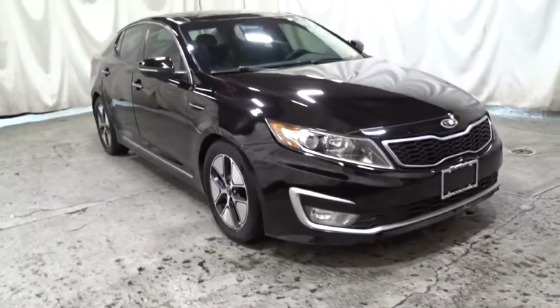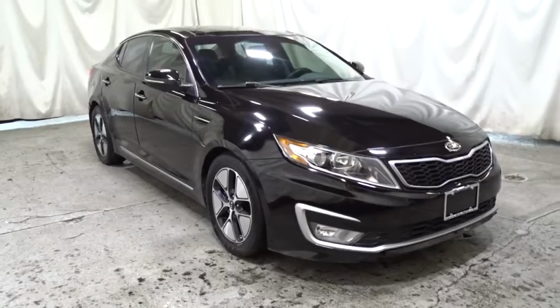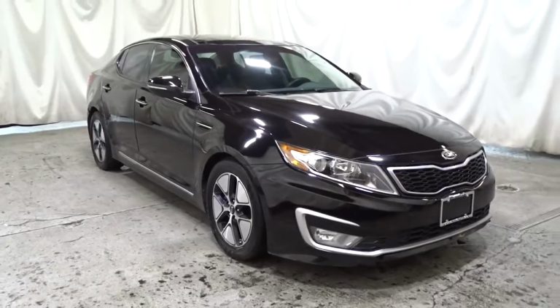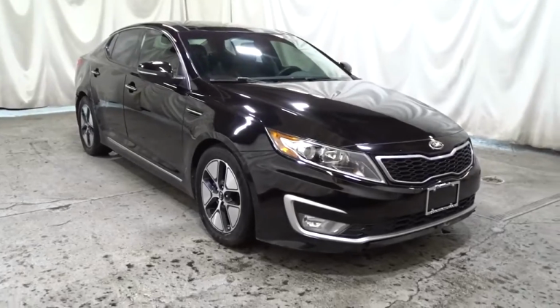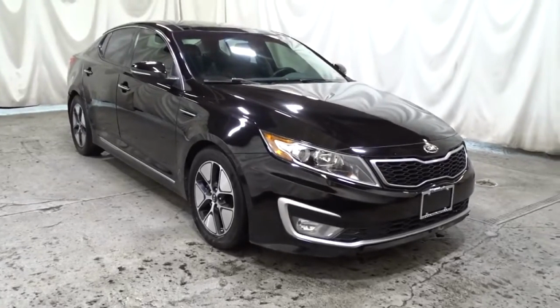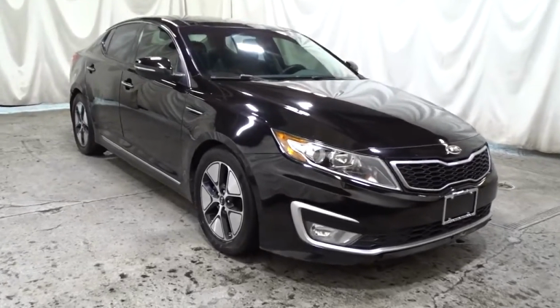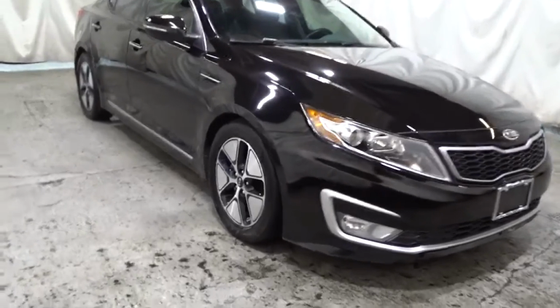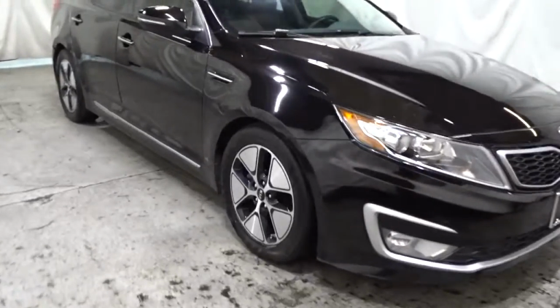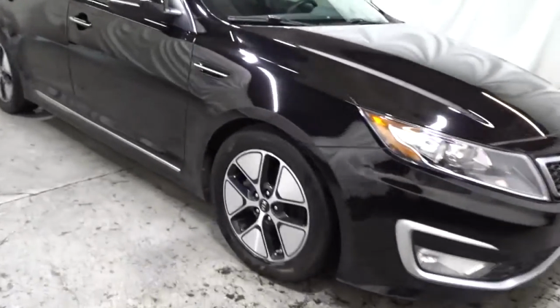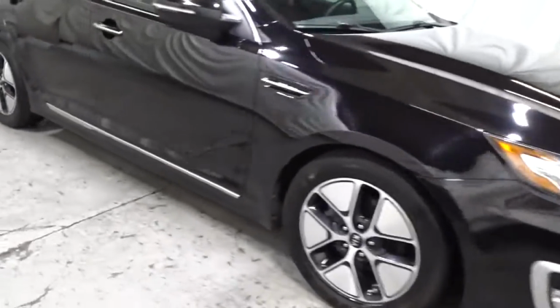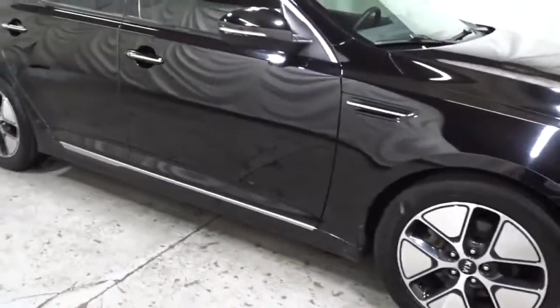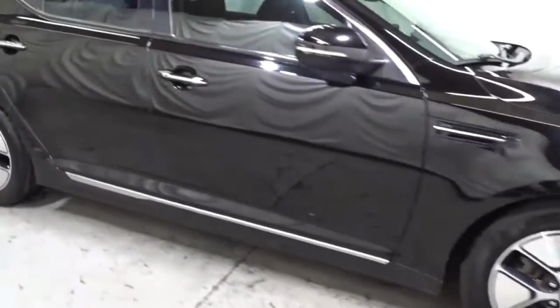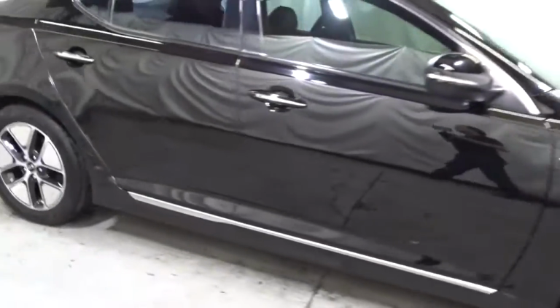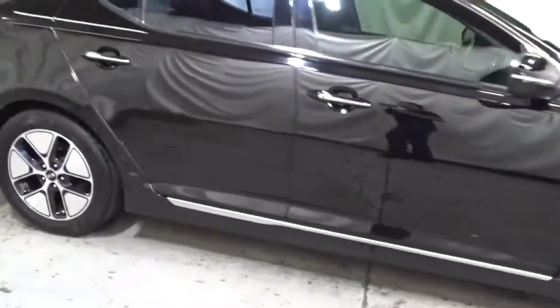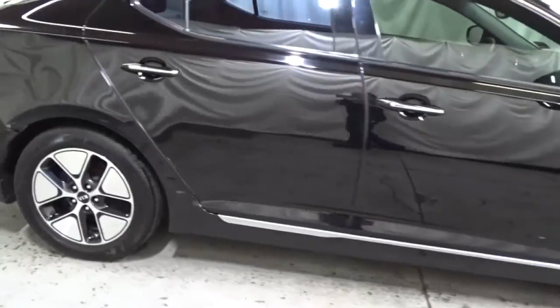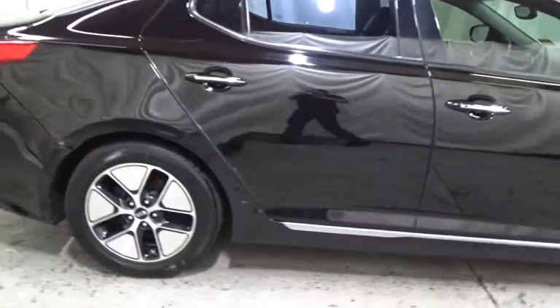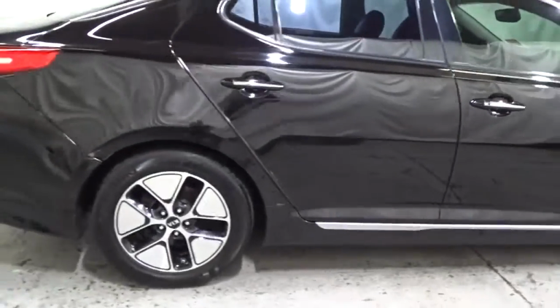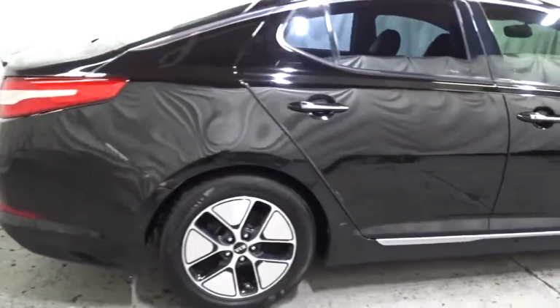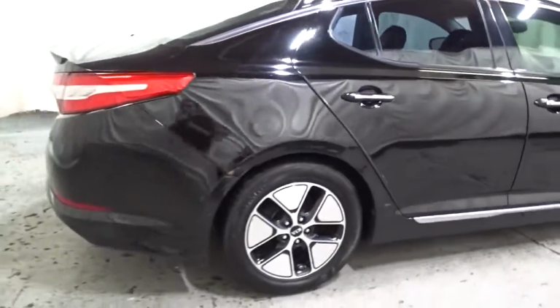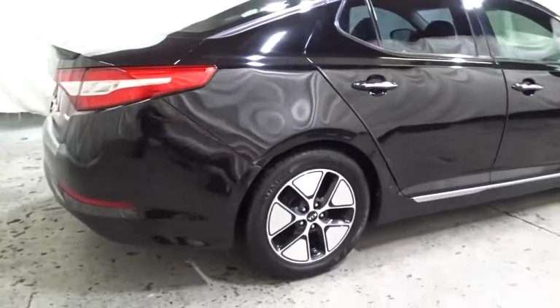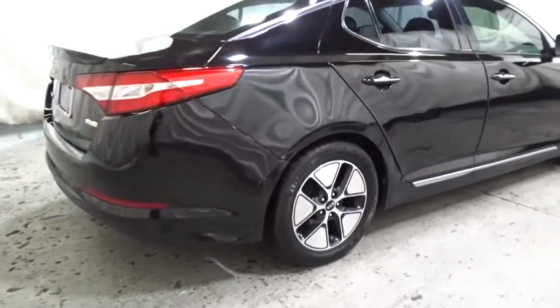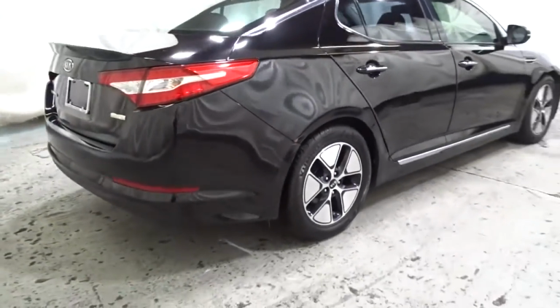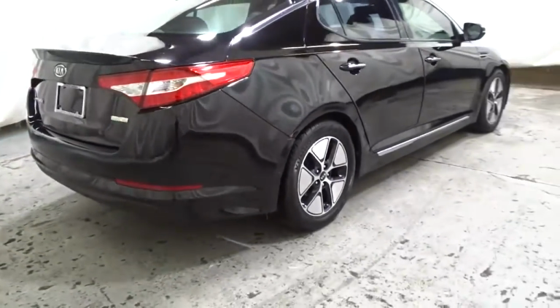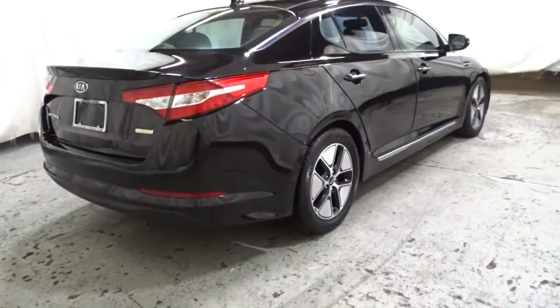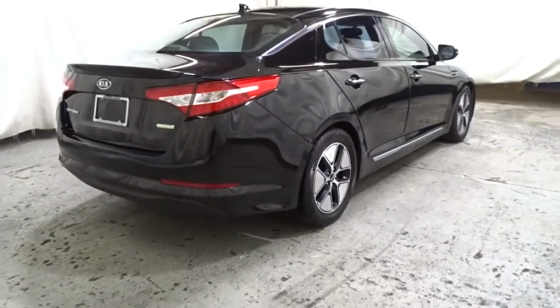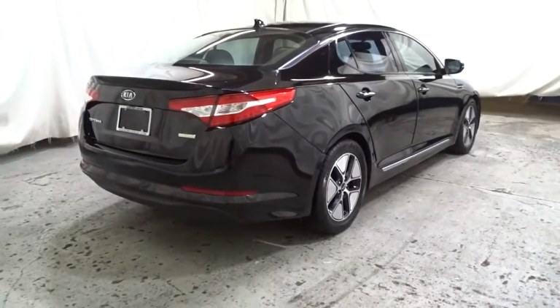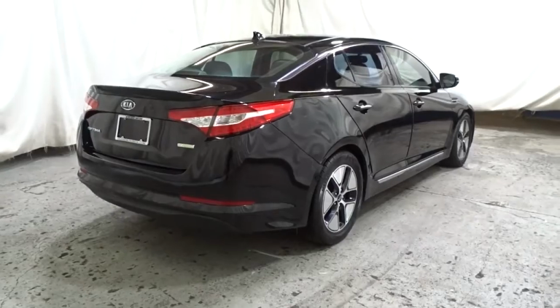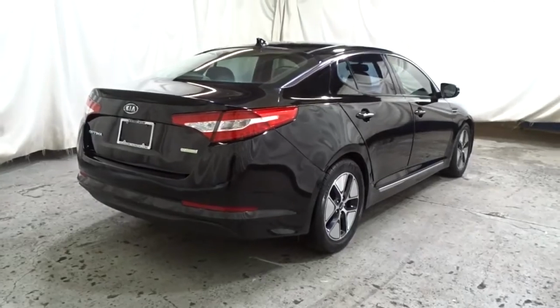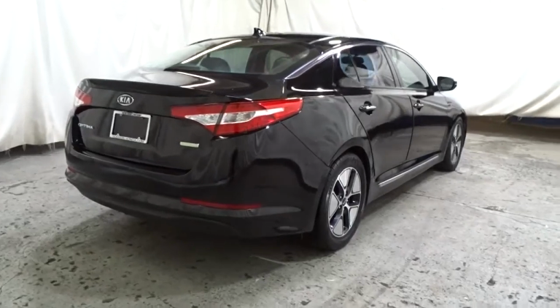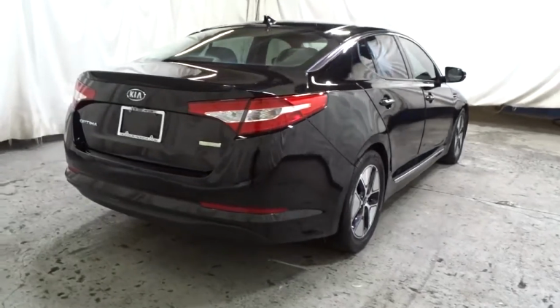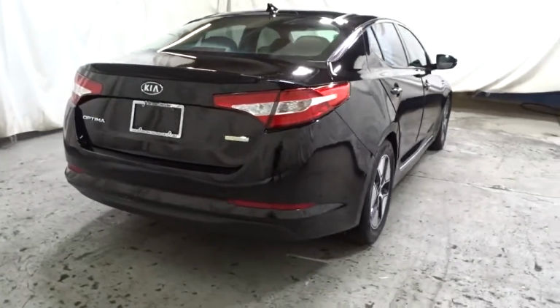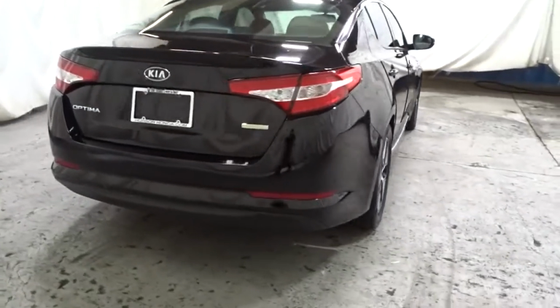Make relaxation the theme of your family road trips in this distinctively stylish Optima. With driver assist tech, infotainment and connectivity on board, this handsome mid-sized sedan prioritizes safety, comfort and convenience.